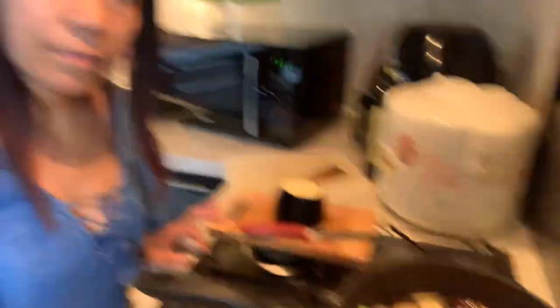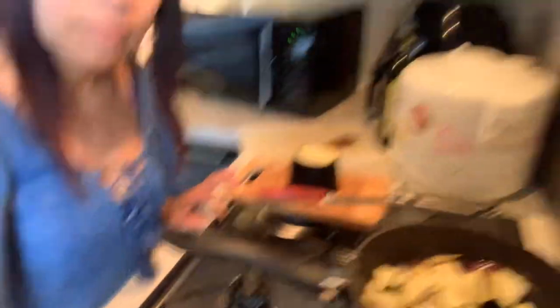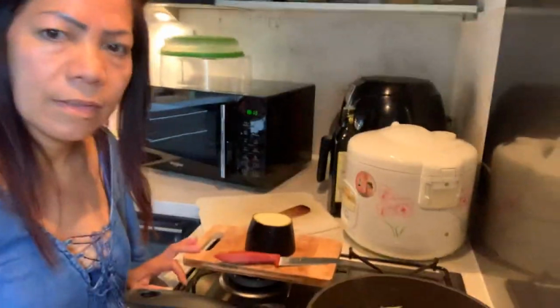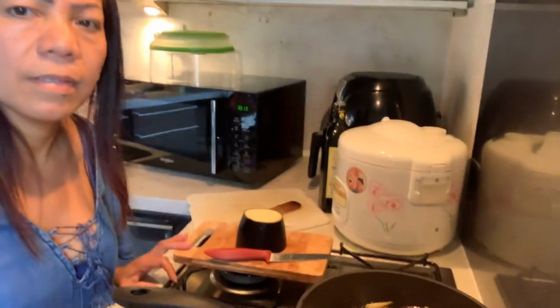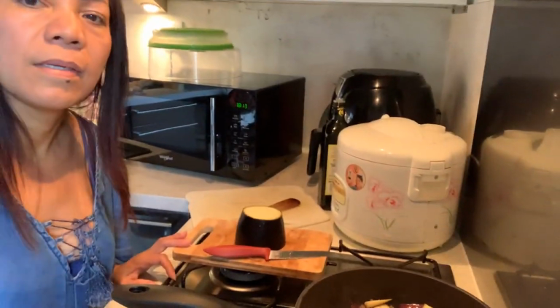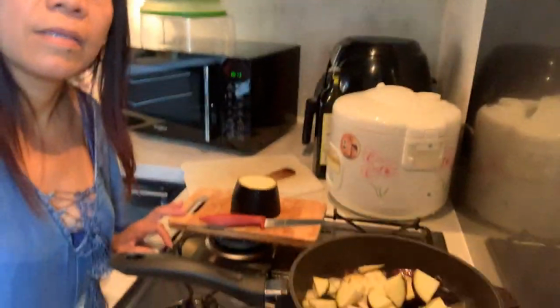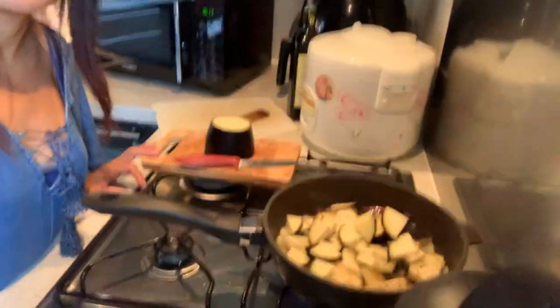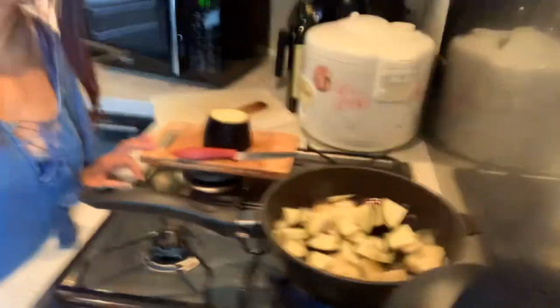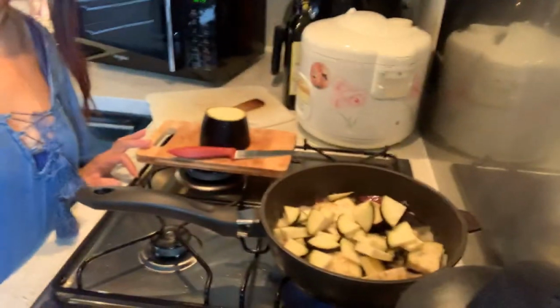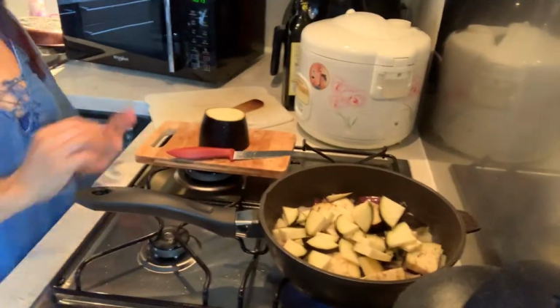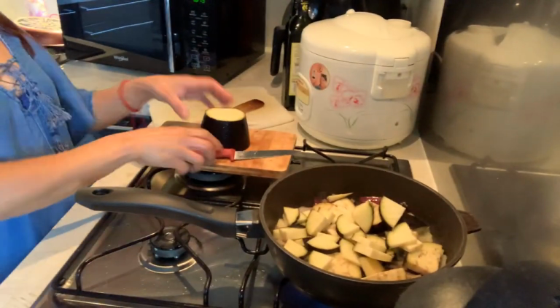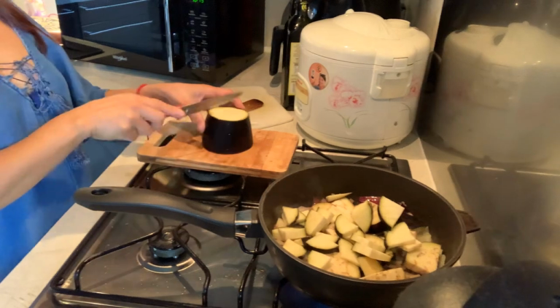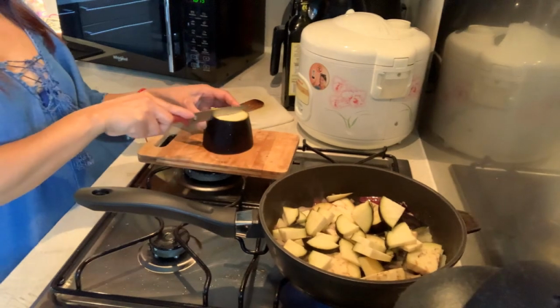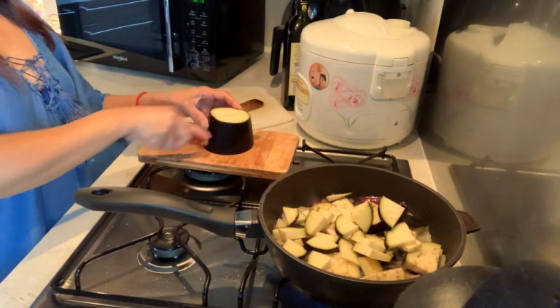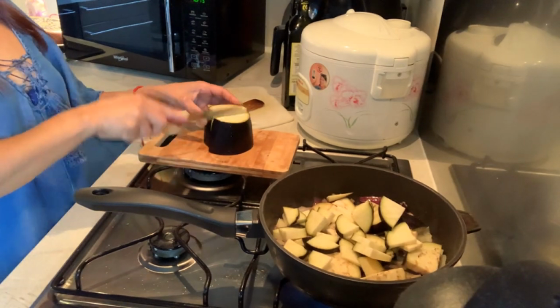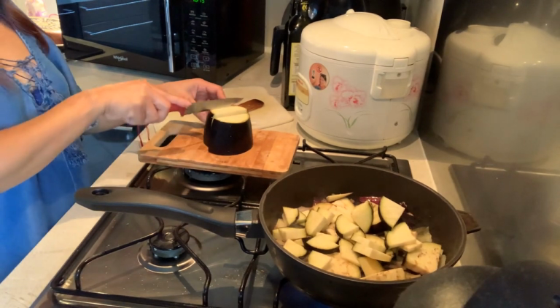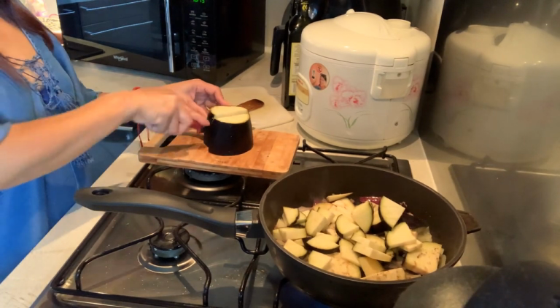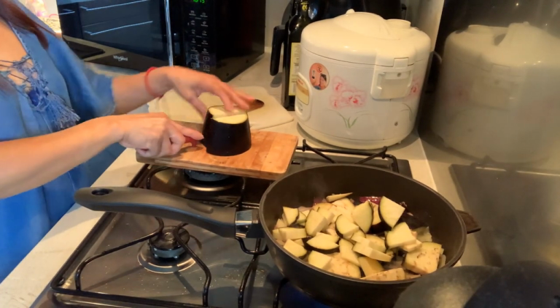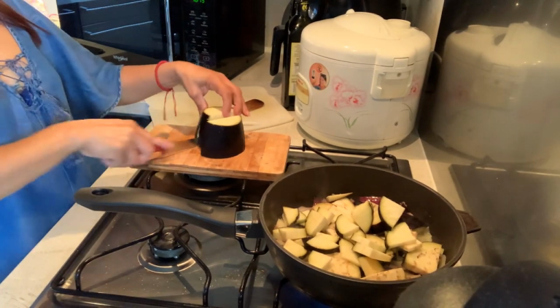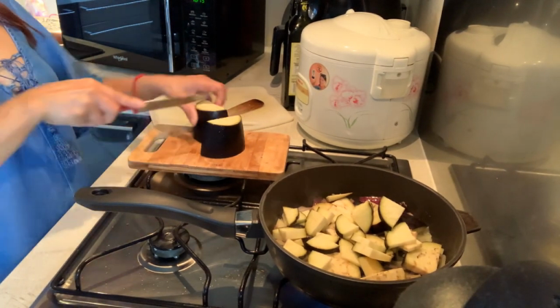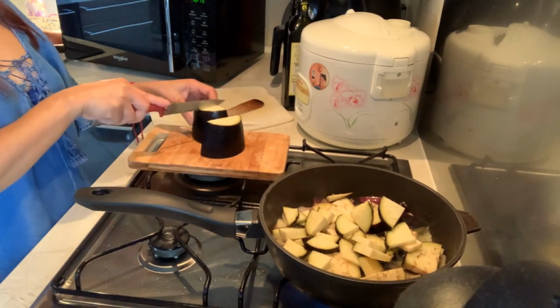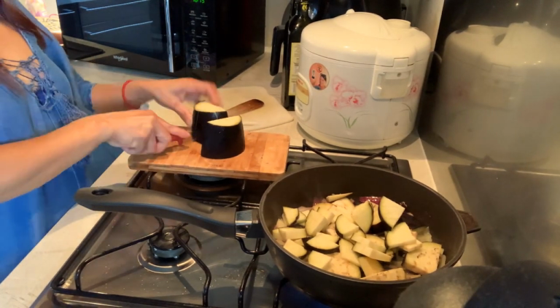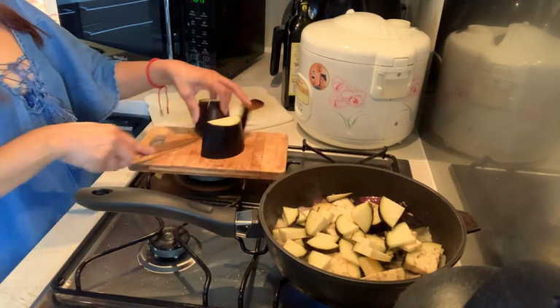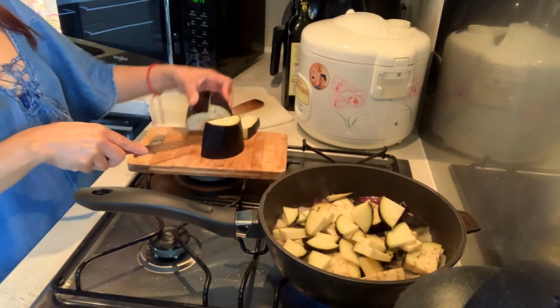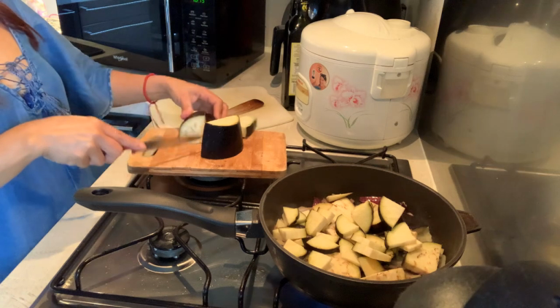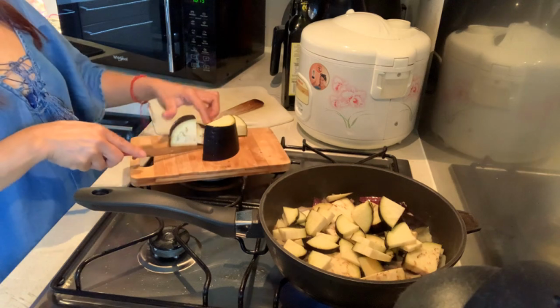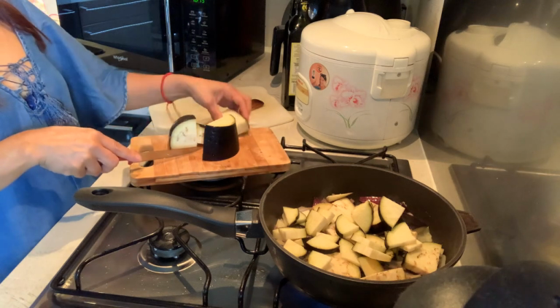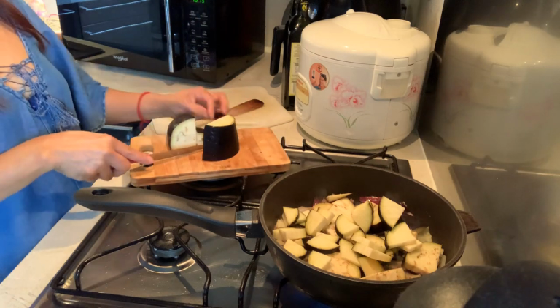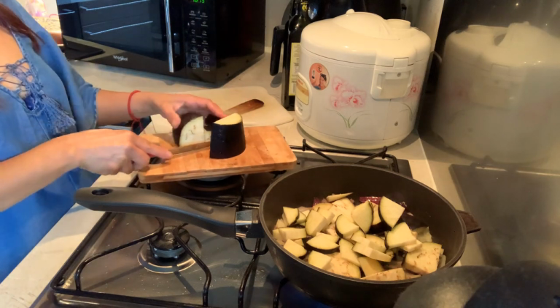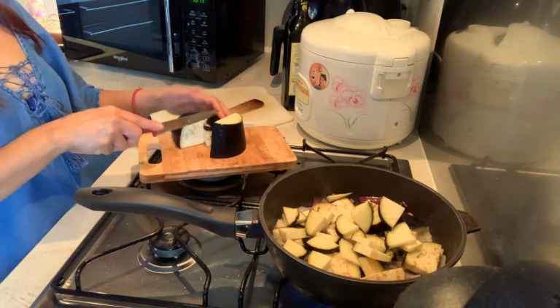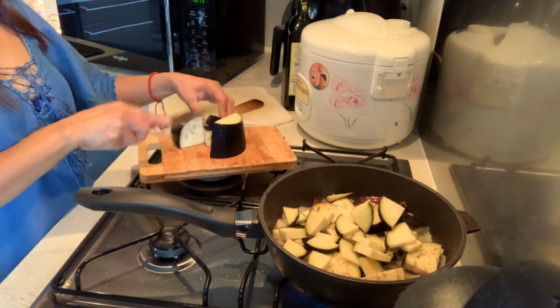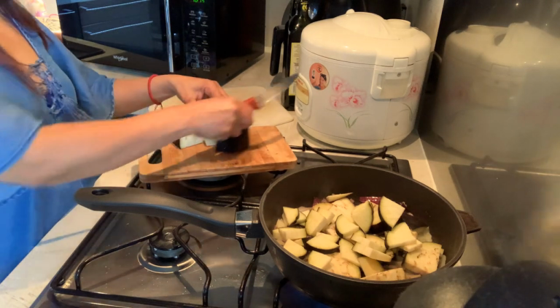Ratatouille, okay! Let's cut the eggplant like that.